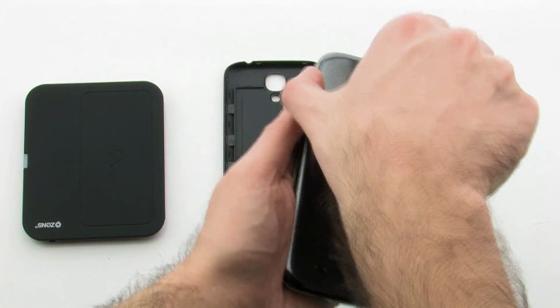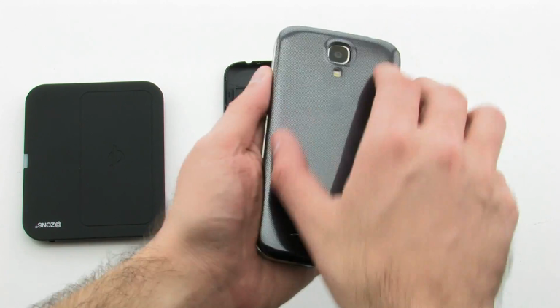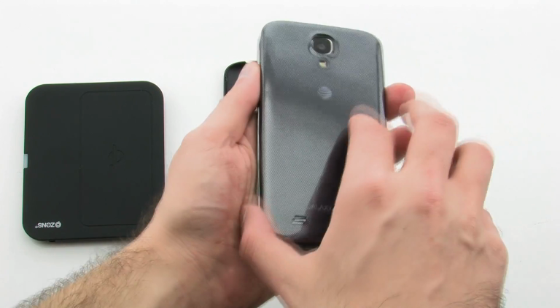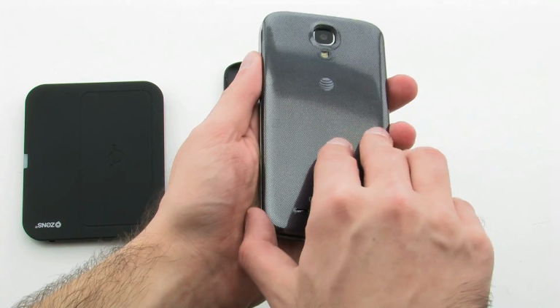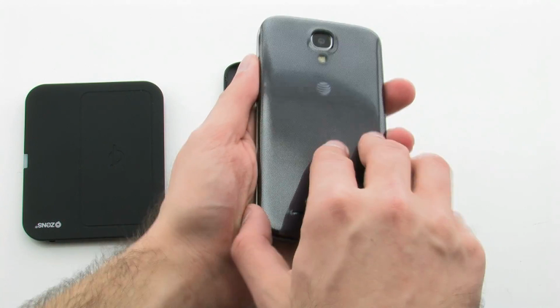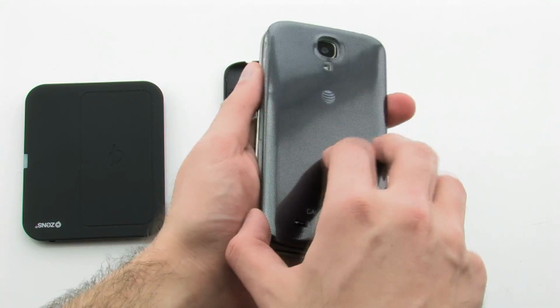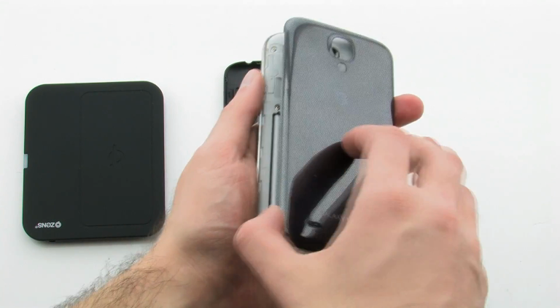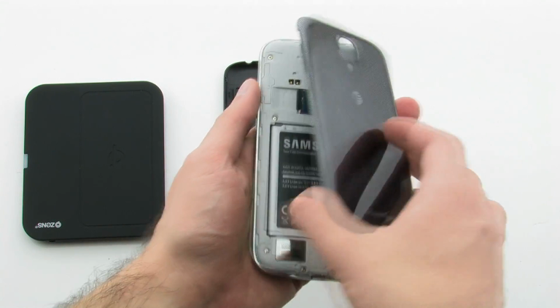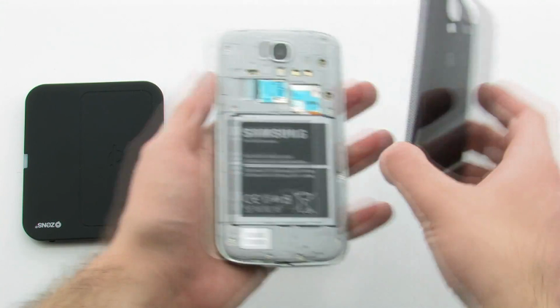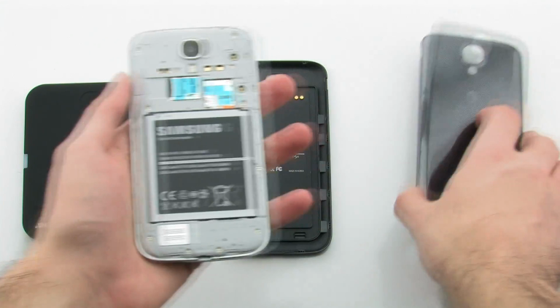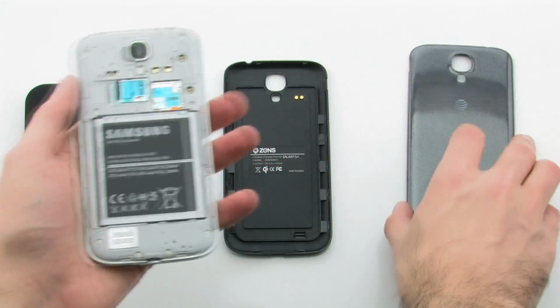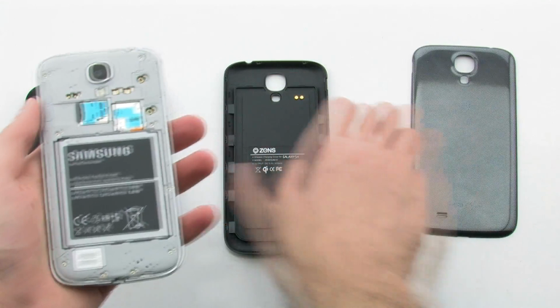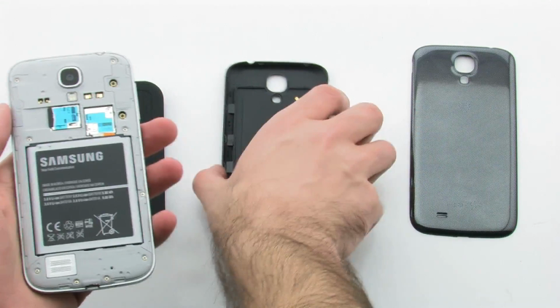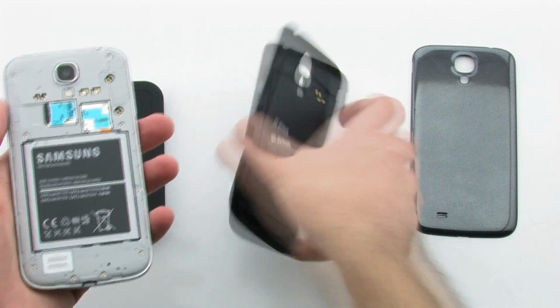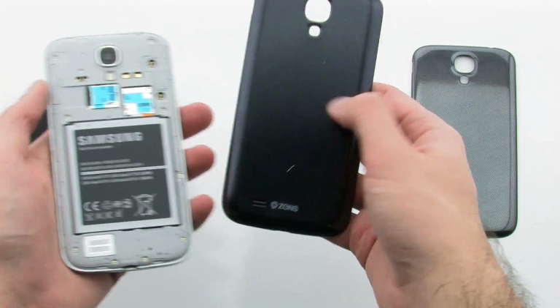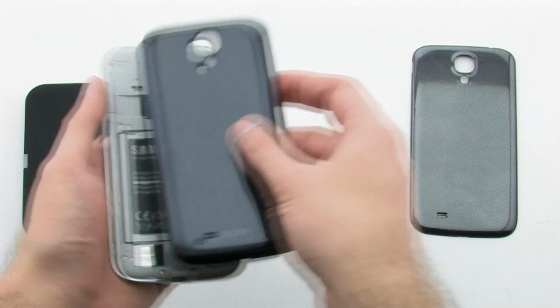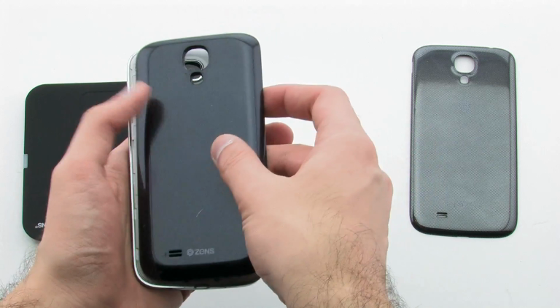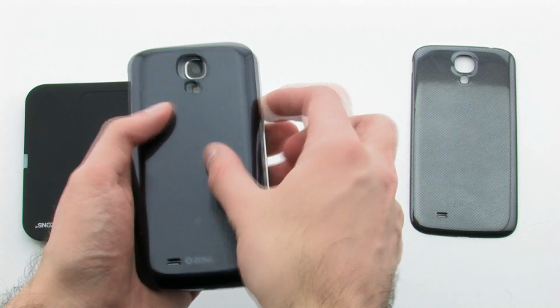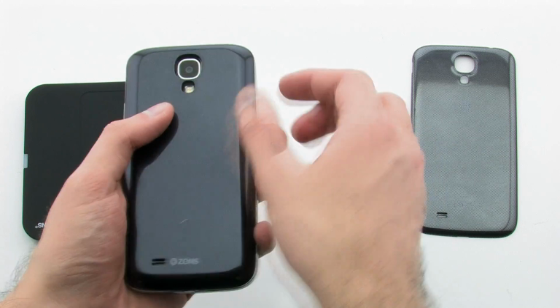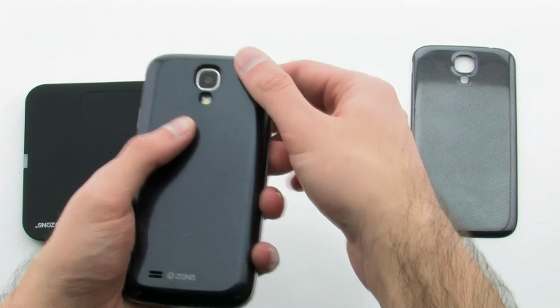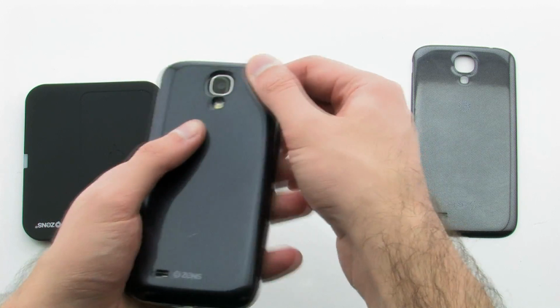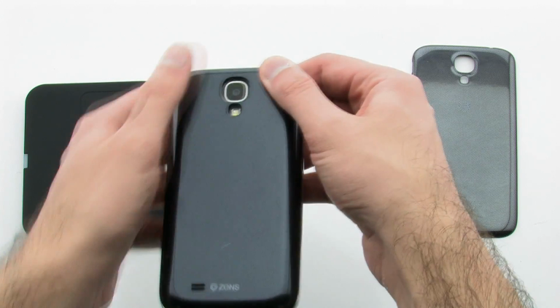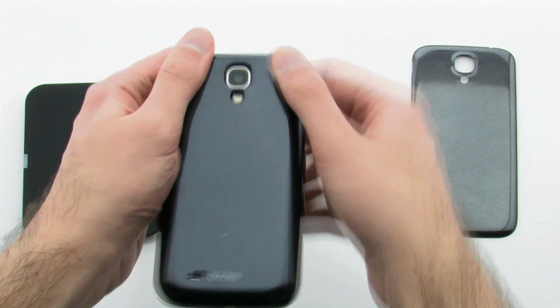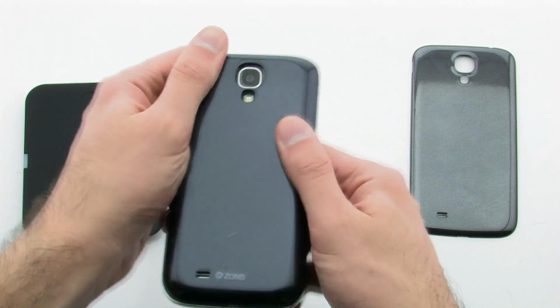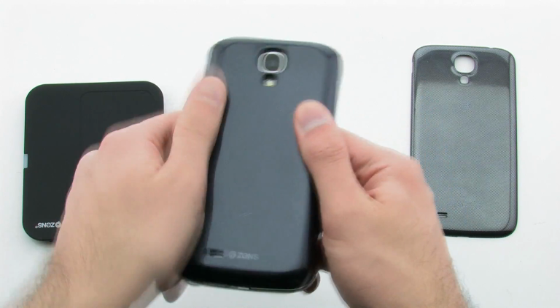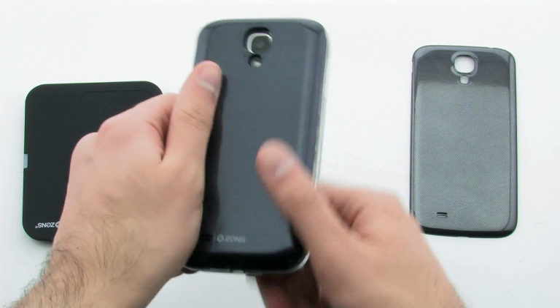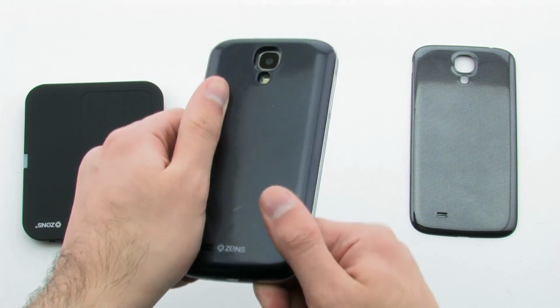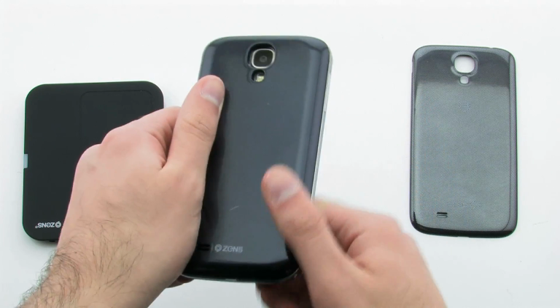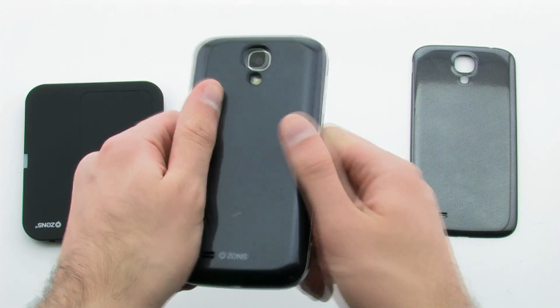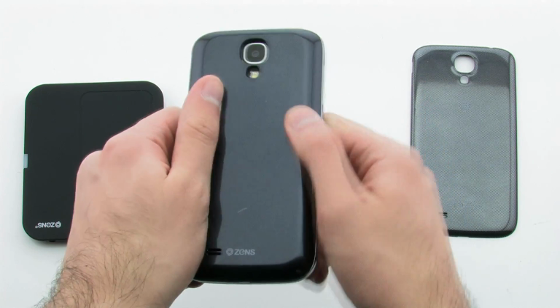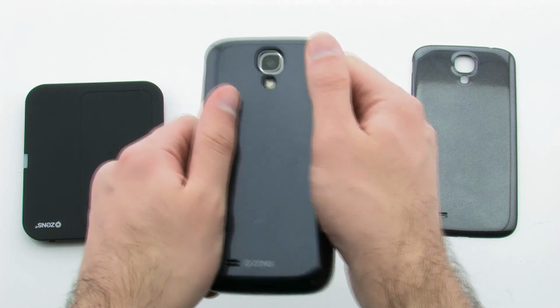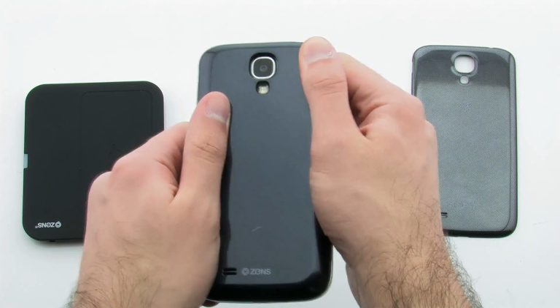To install the system, first remove the original battery door. Then, place the new battery door over the back of the device and press firmly on the corners and sides.